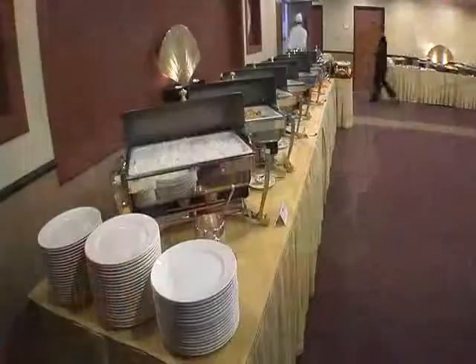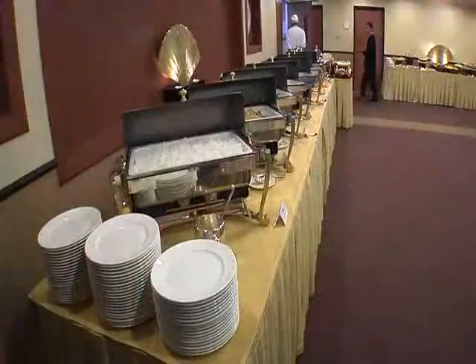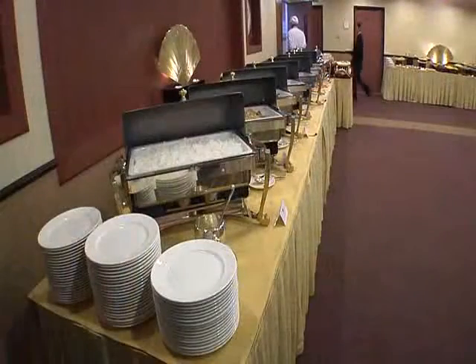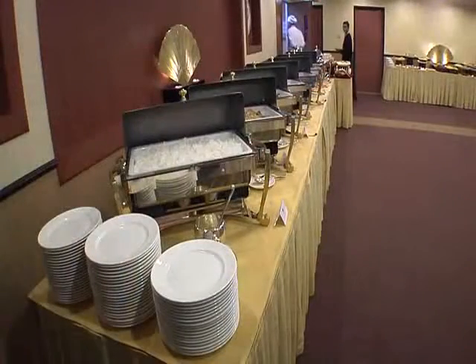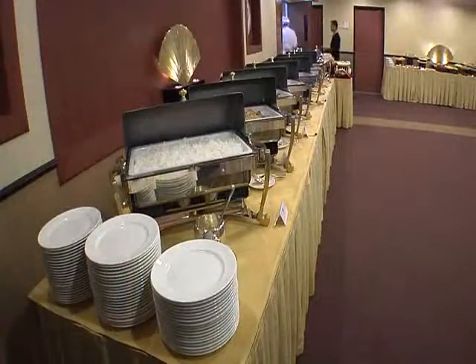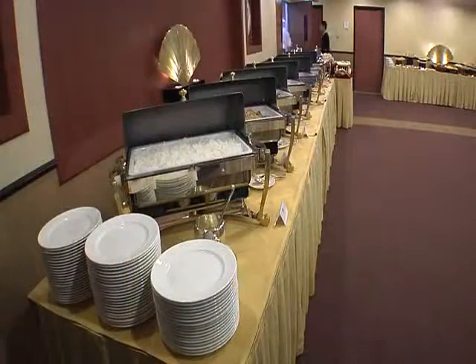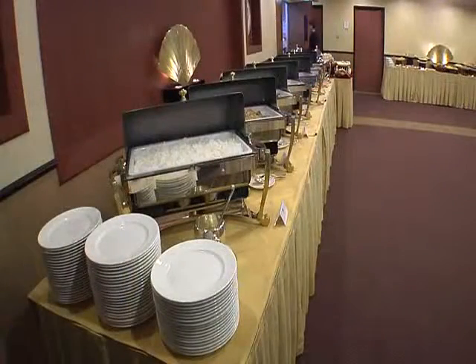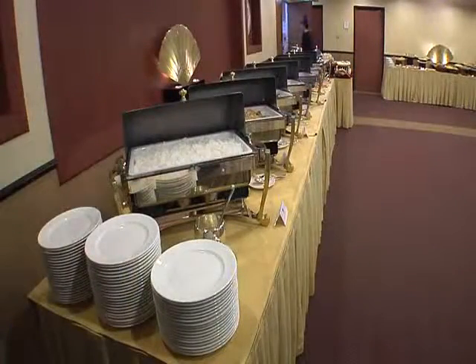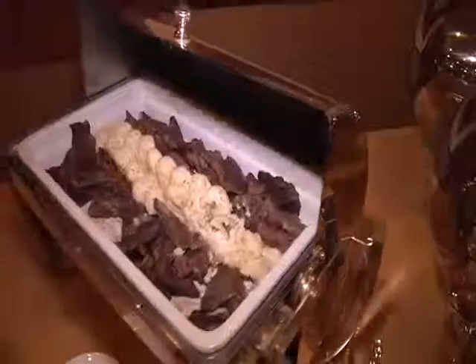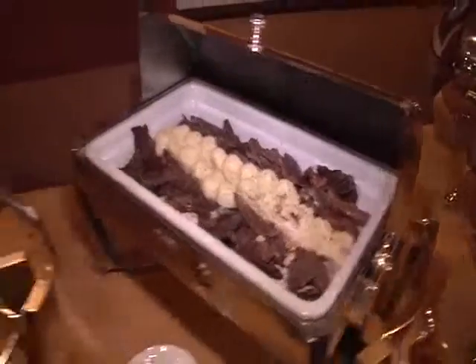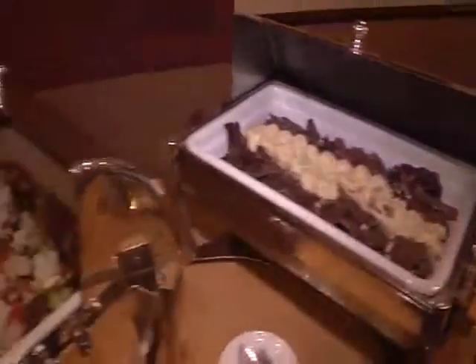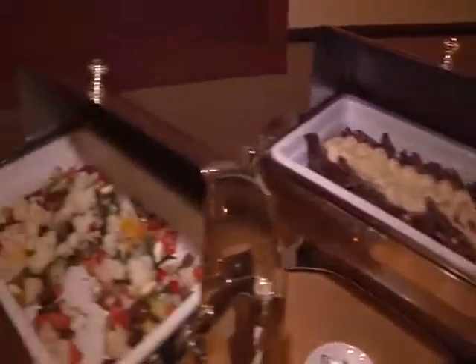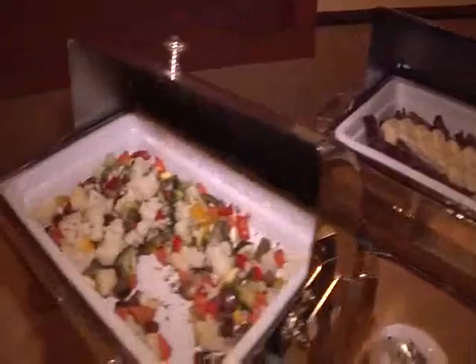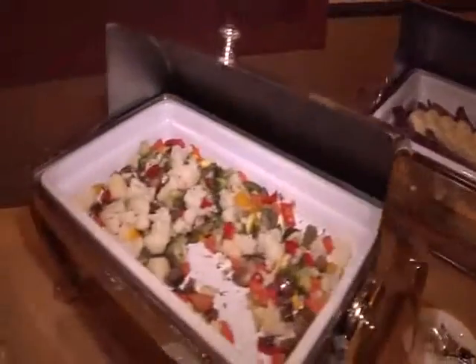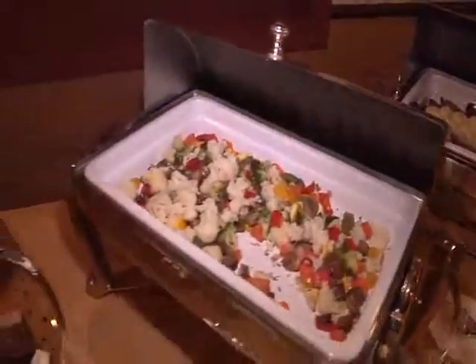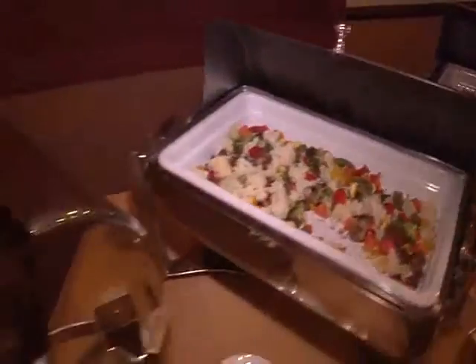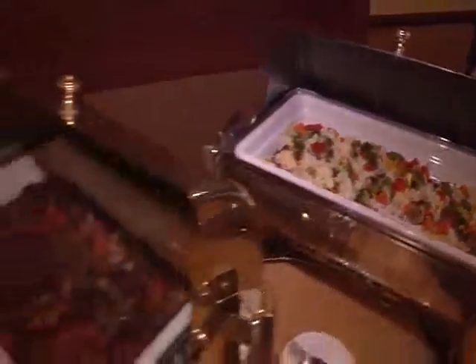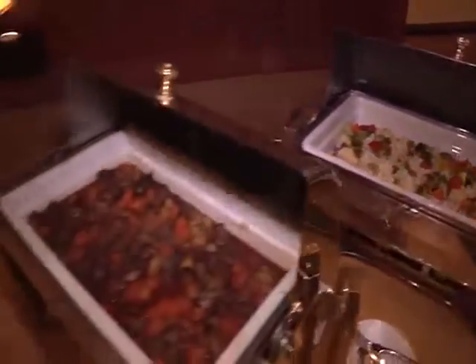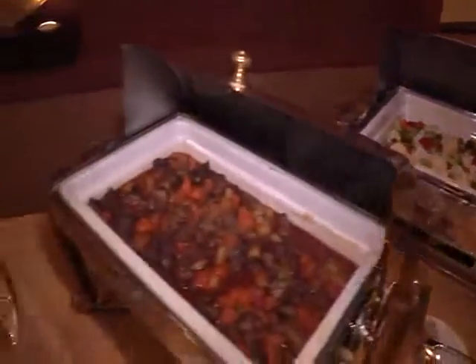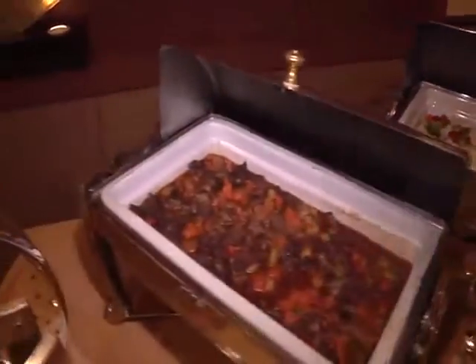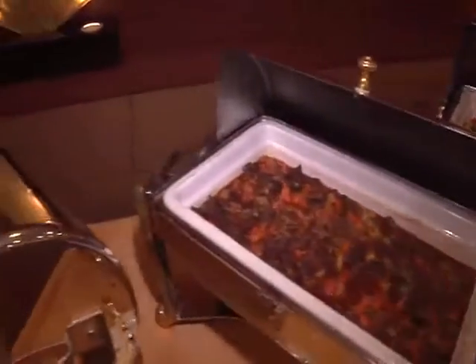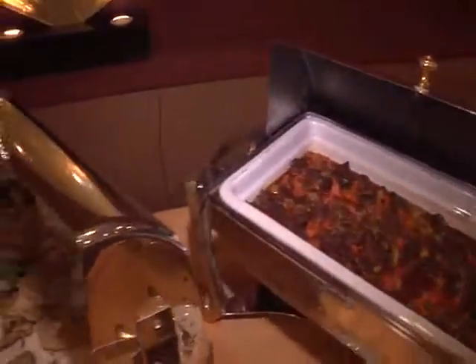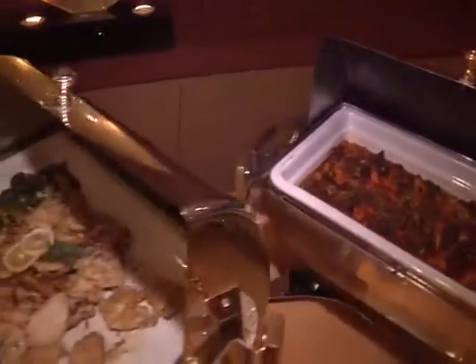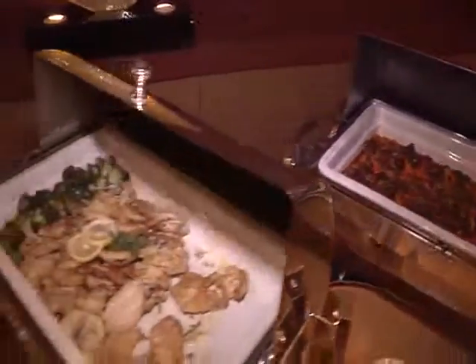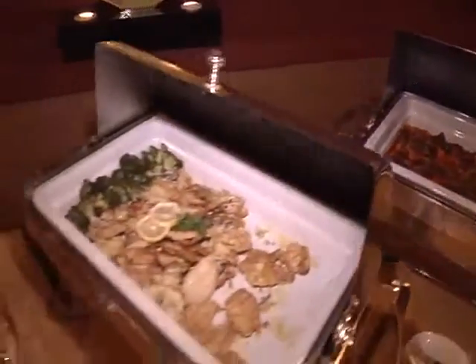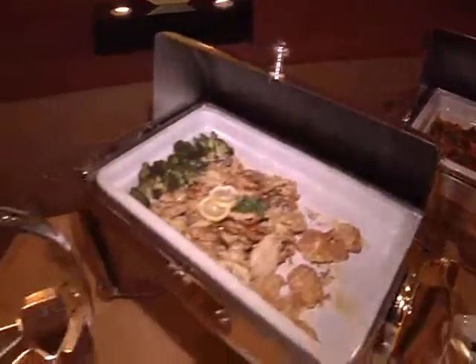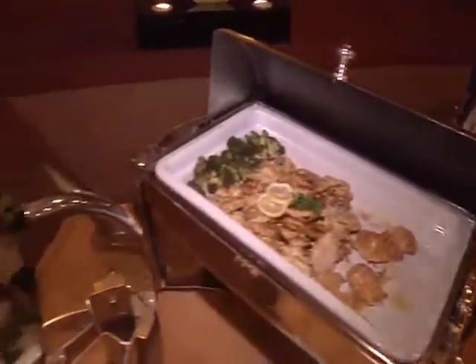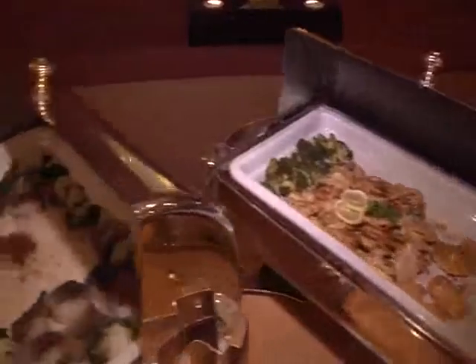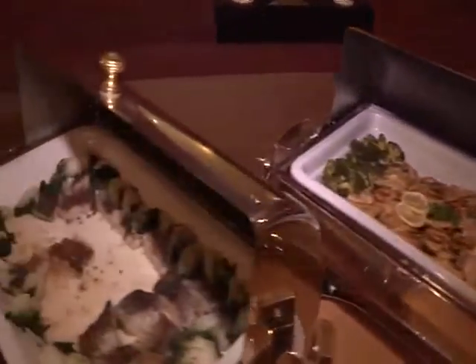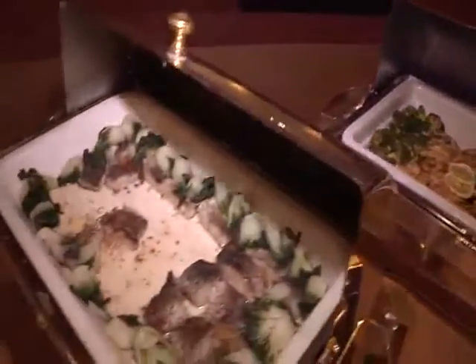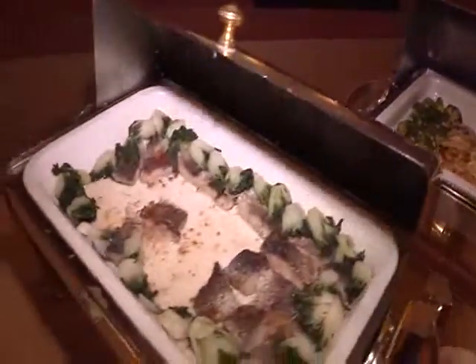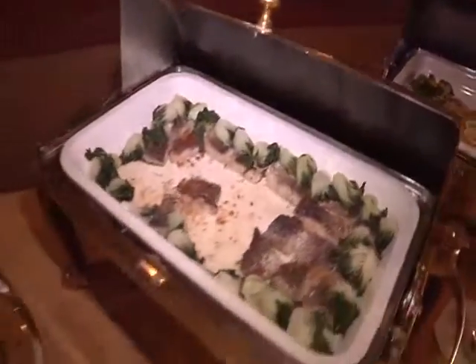In the upper players lounge there is, of course, food for the players and tournament officials. The Mandarin Oriental Hotel stations some of their chefs here to cater at the tennis stadium.